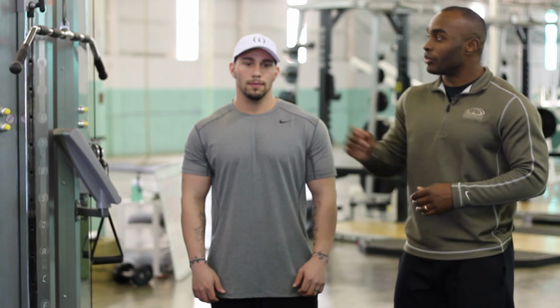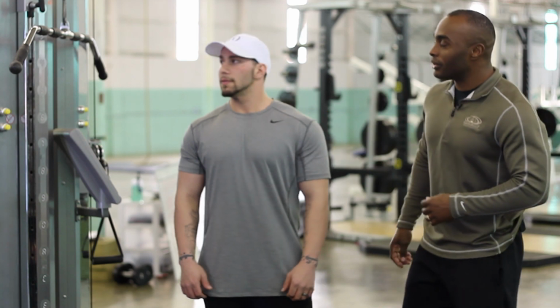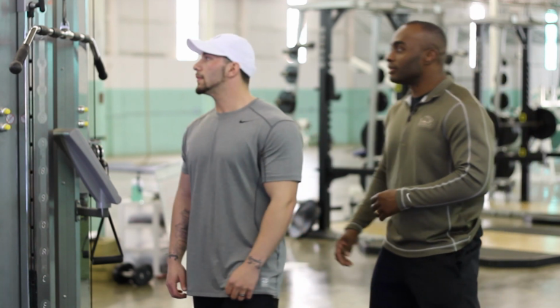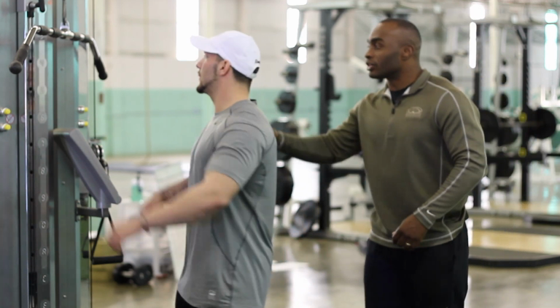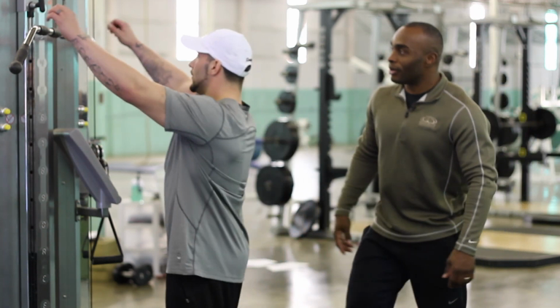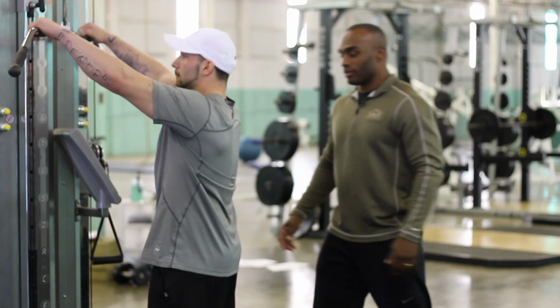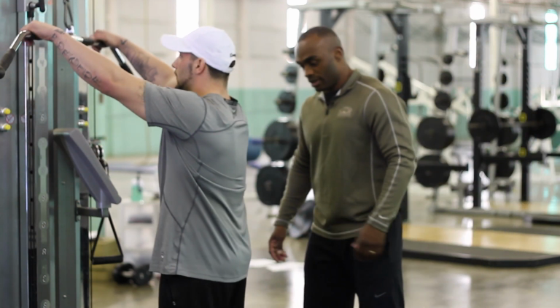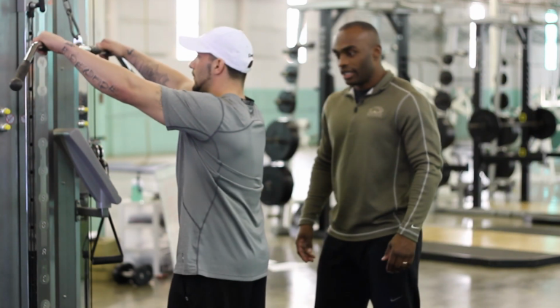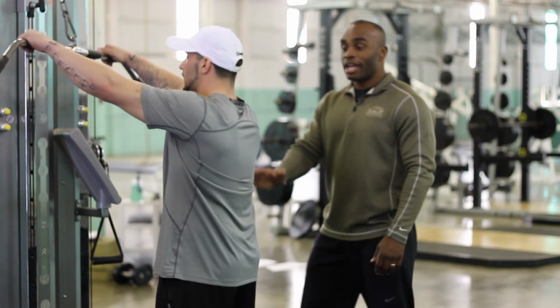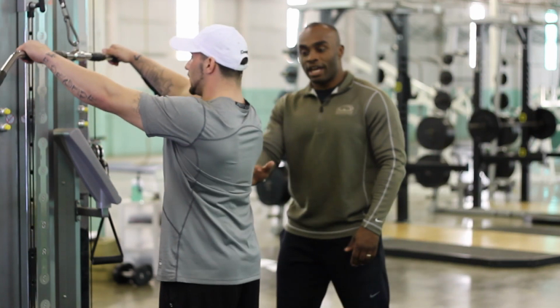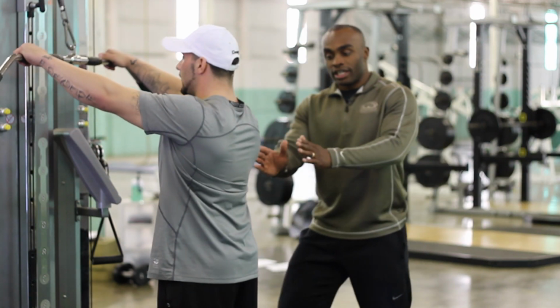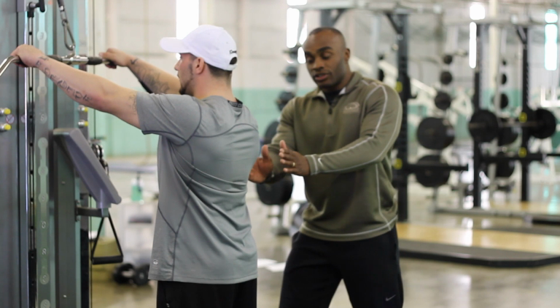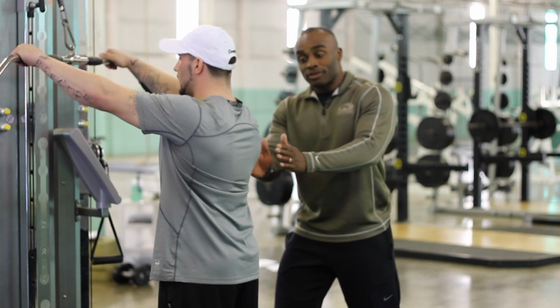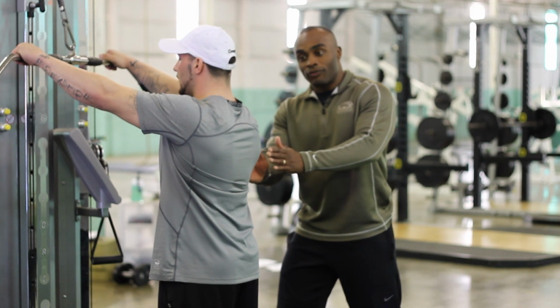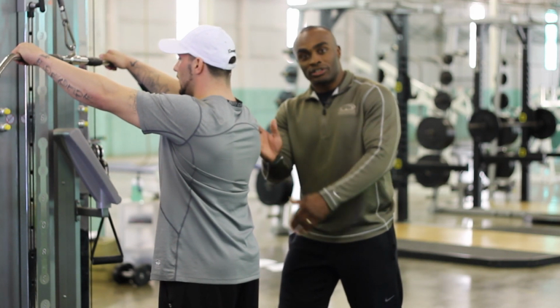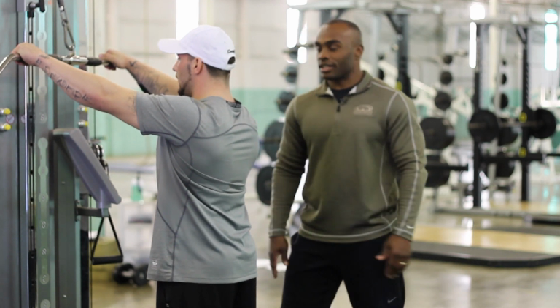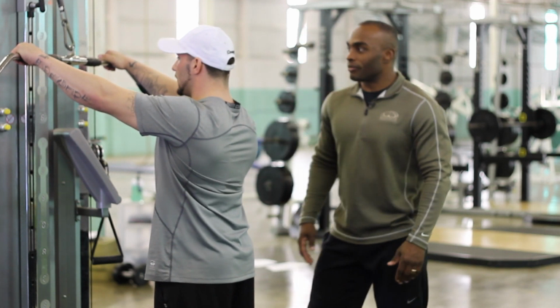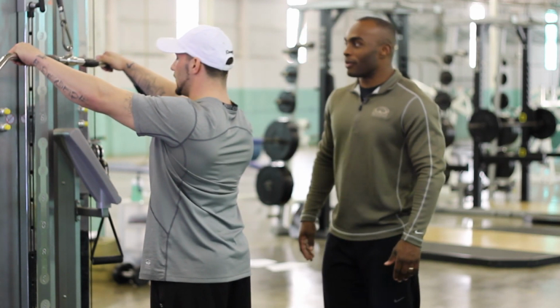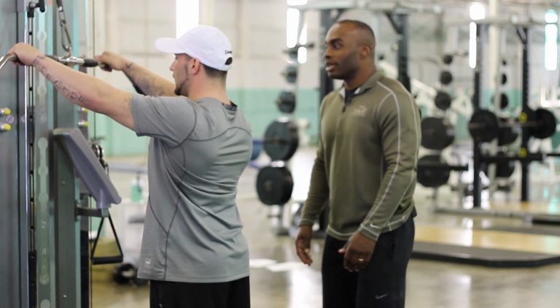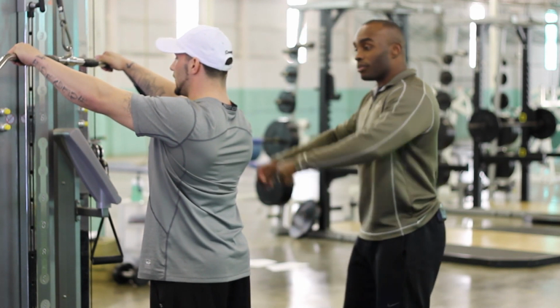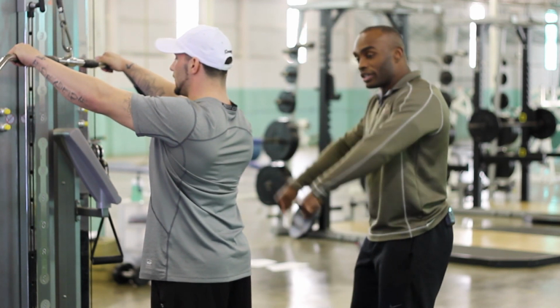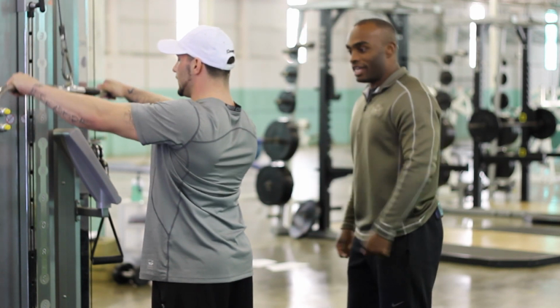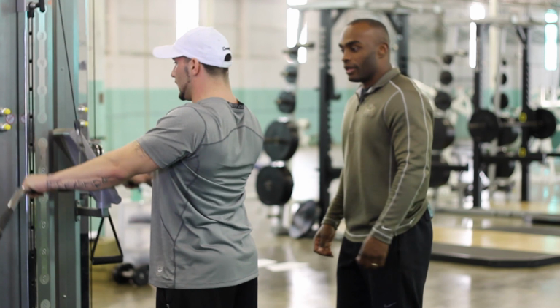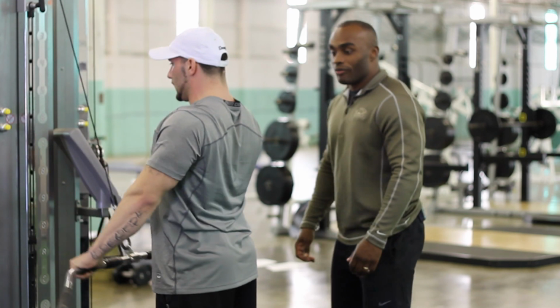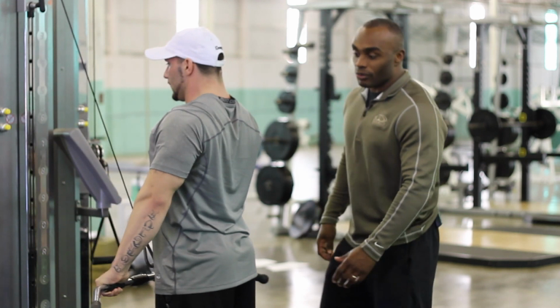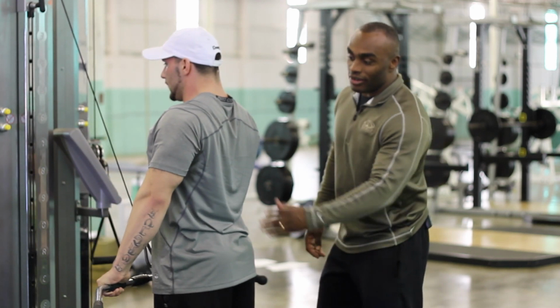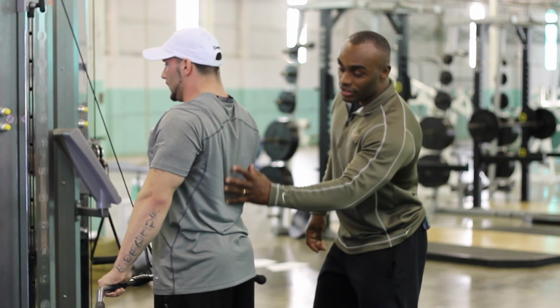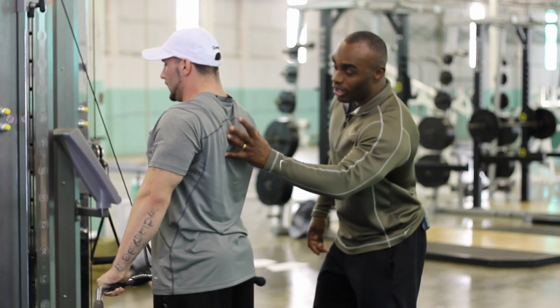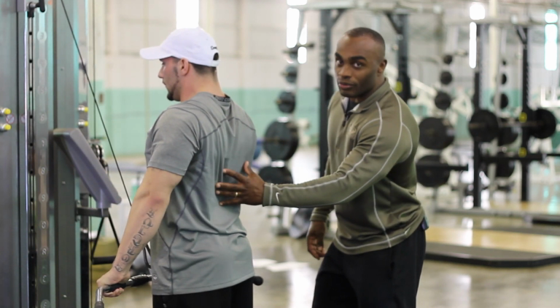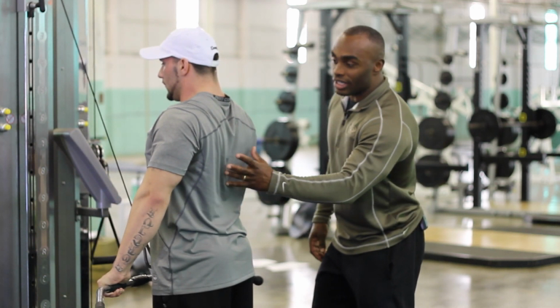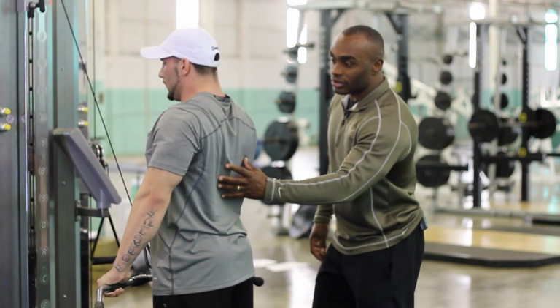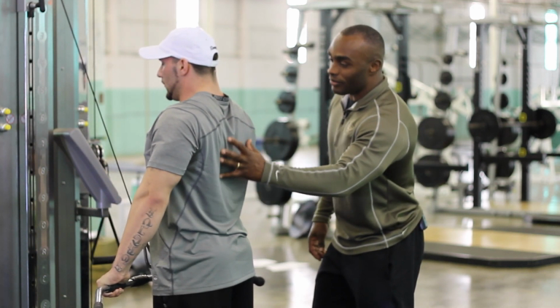With the straight arm pull down, he's going to grab the bar, his back is flat, he's going to bend his body forward just slightly to give him that proper angle, and he's going to pull the weight straight down. Whenever he pulls the weight down he's using all of this right here — his lat muscles, everything.